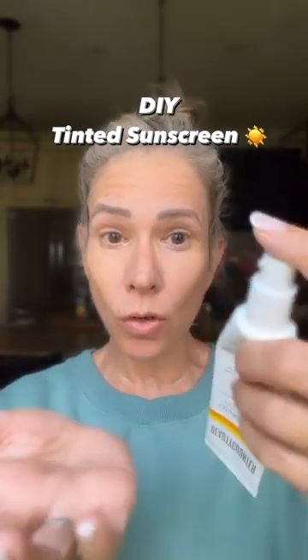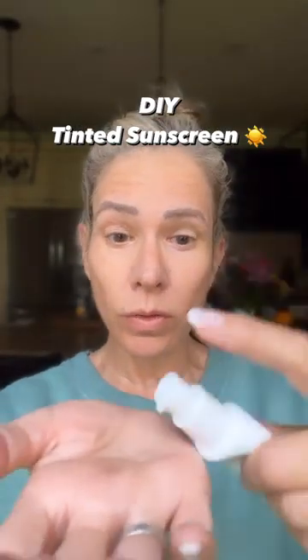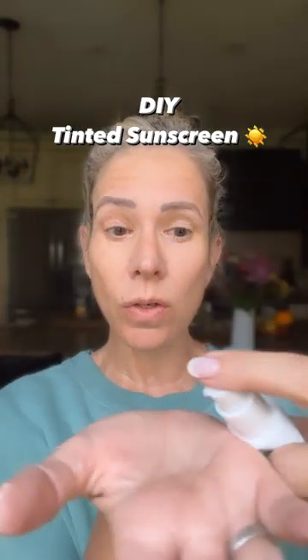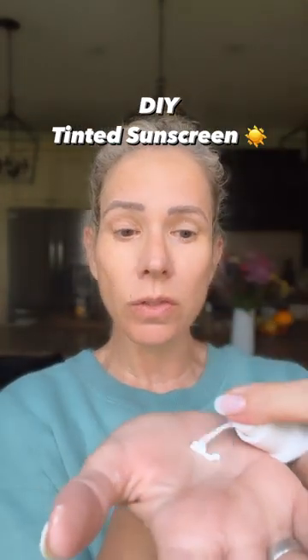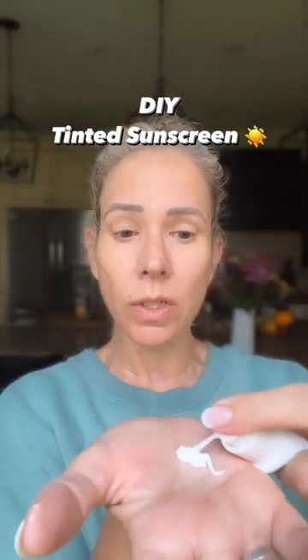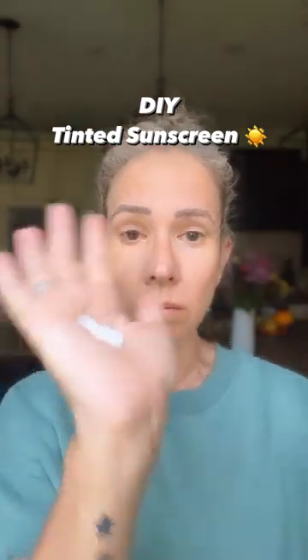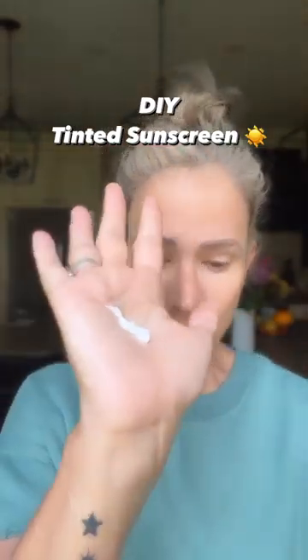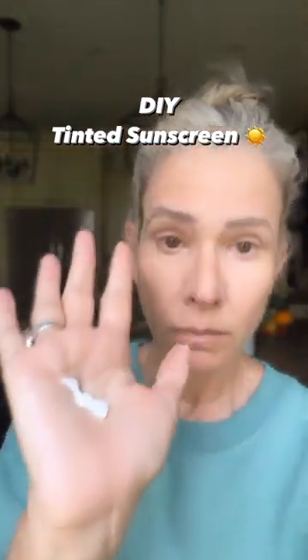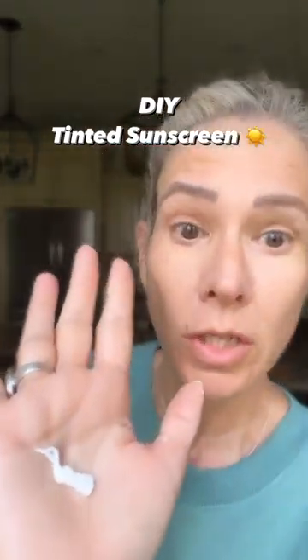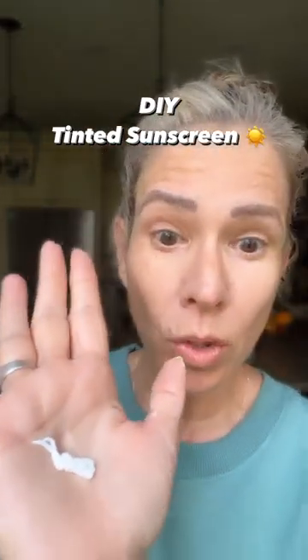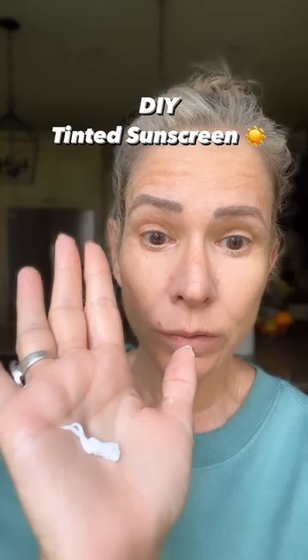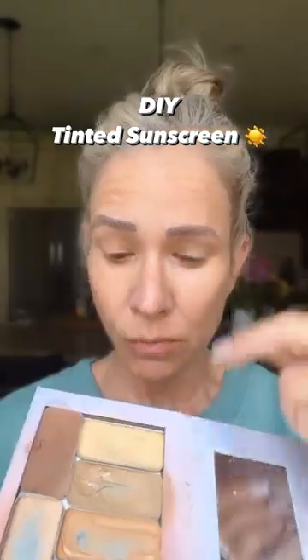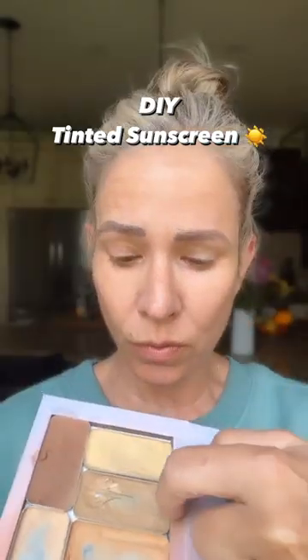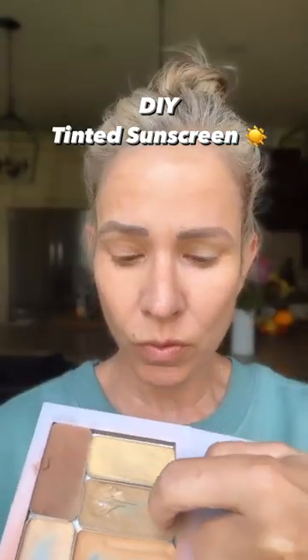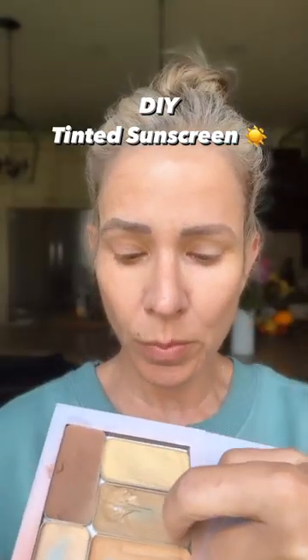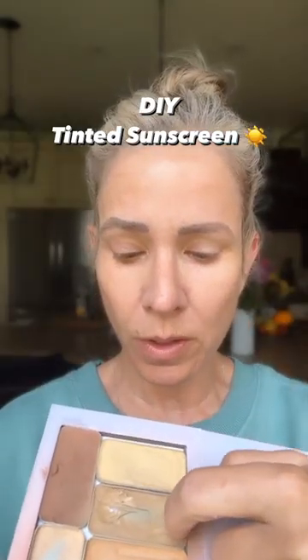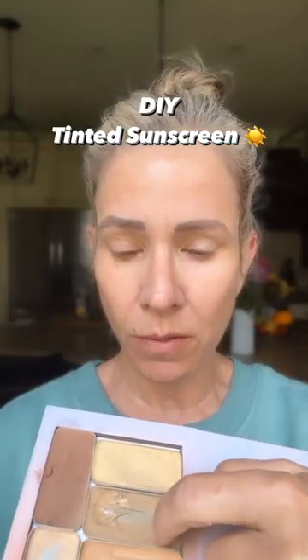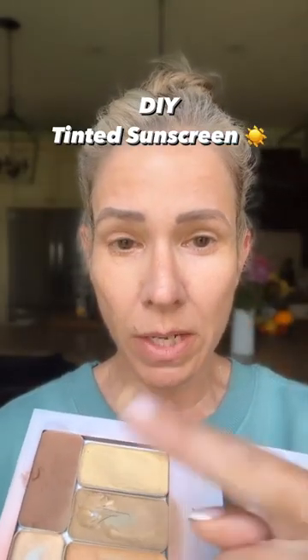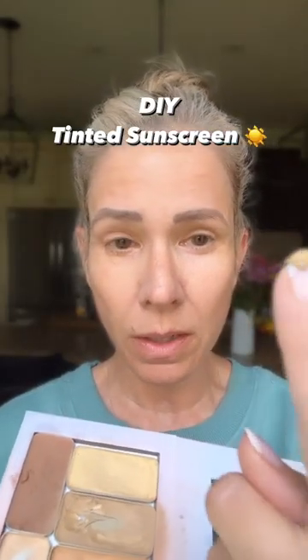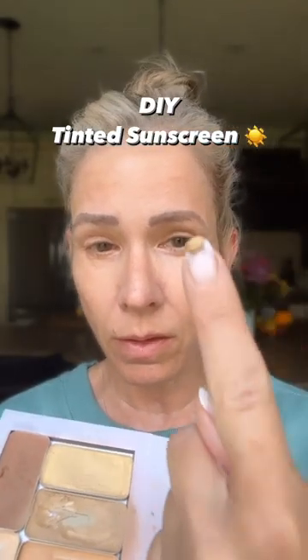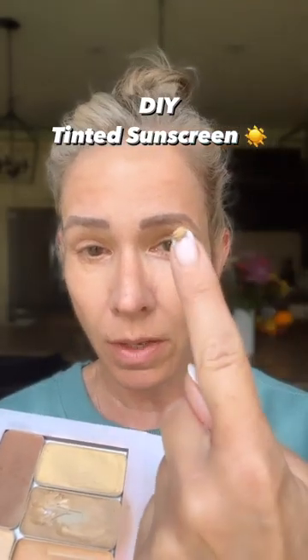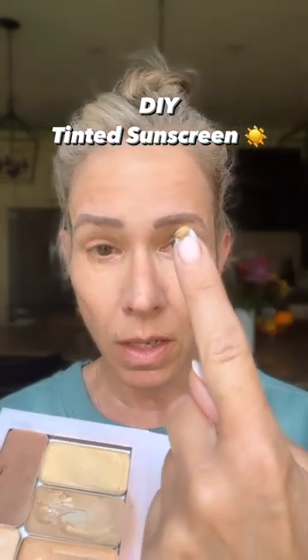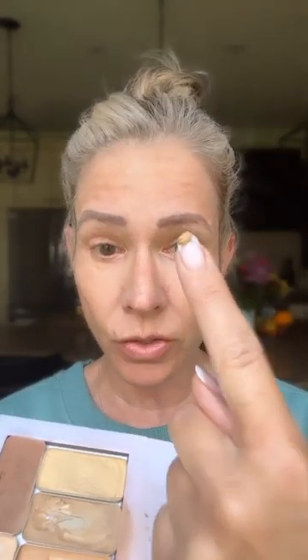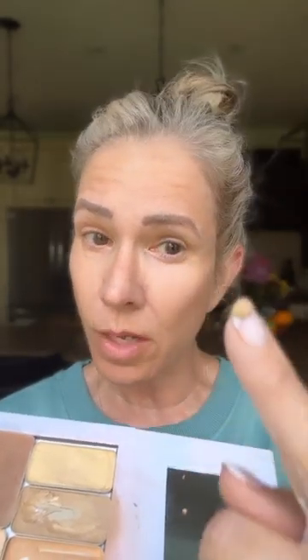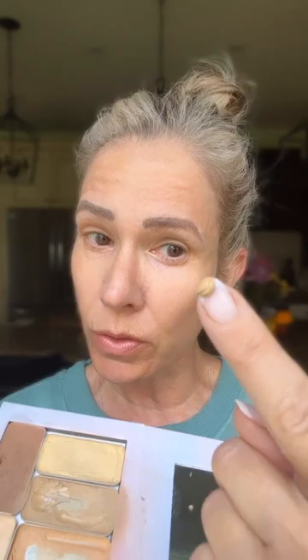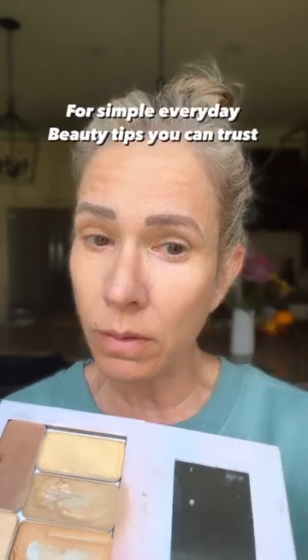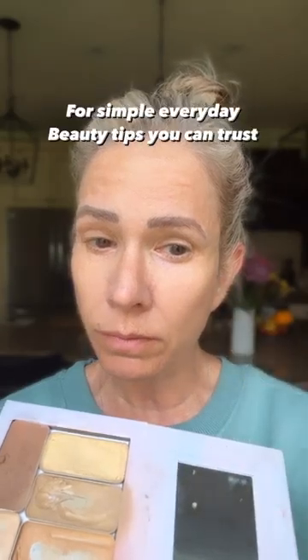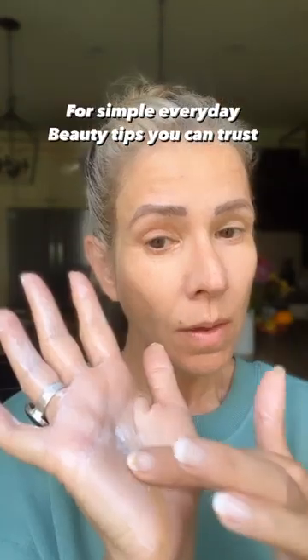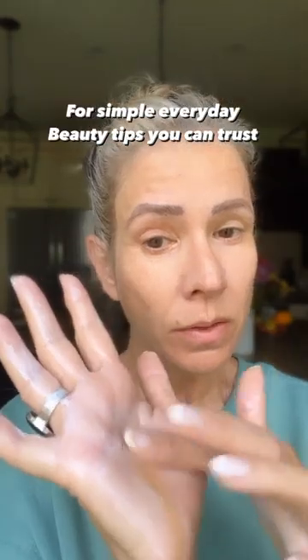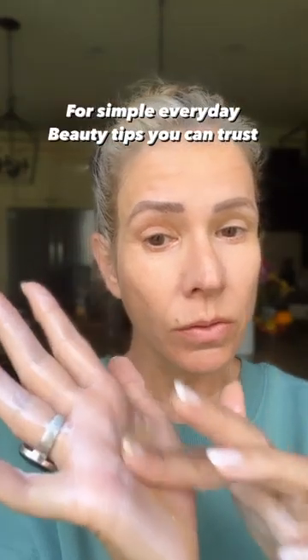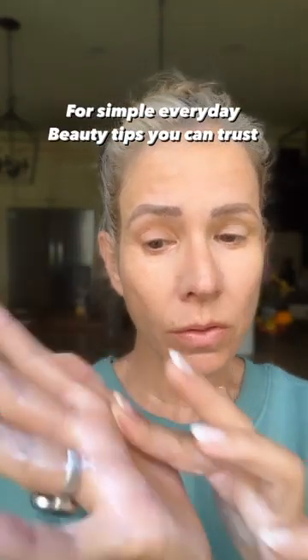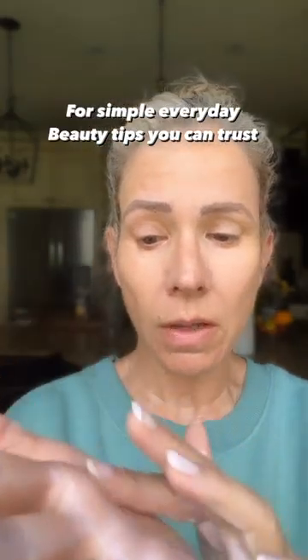Start with your sunscreen — that's step one. Step two, scoop out a little bit of your main highlight color. Not a lot, just a dab will do you. Mix those two together.